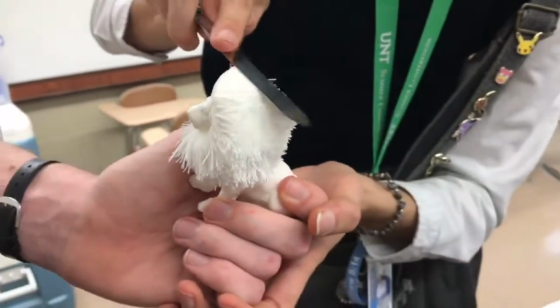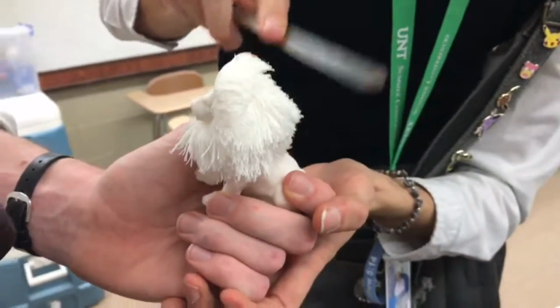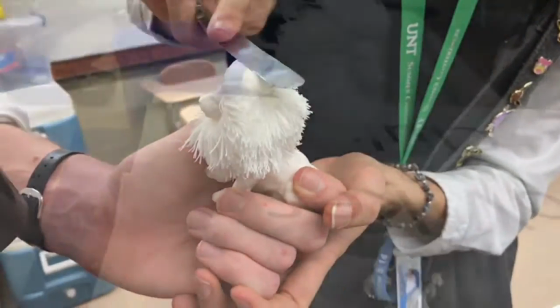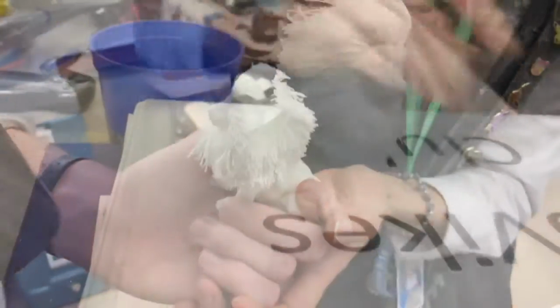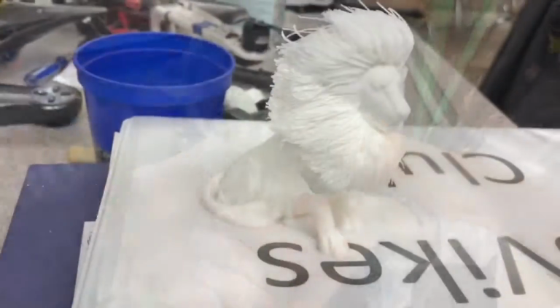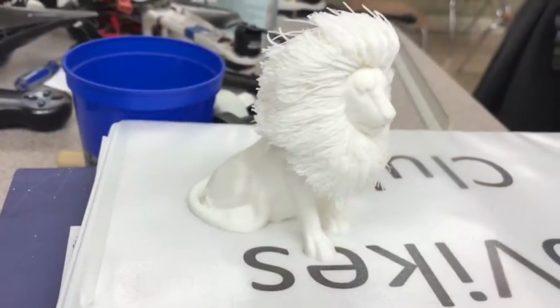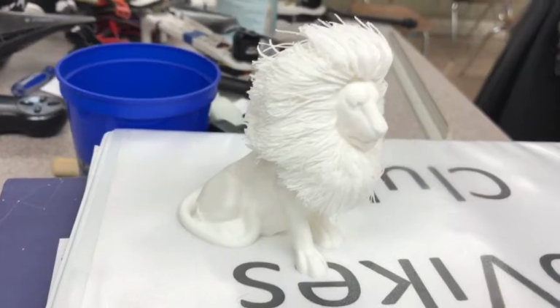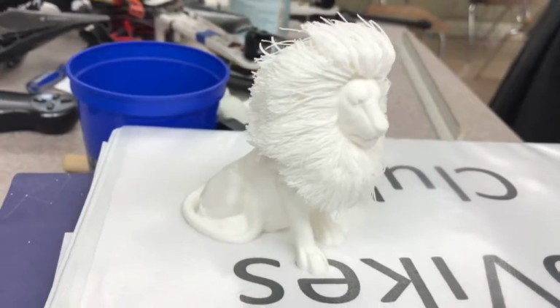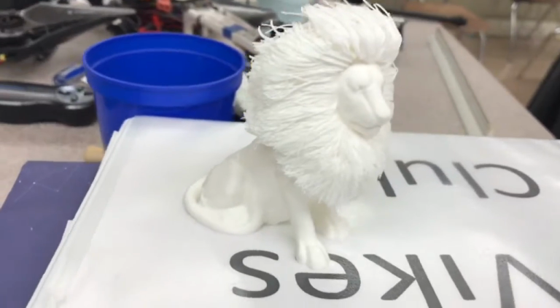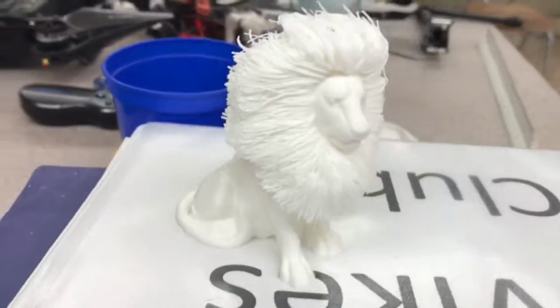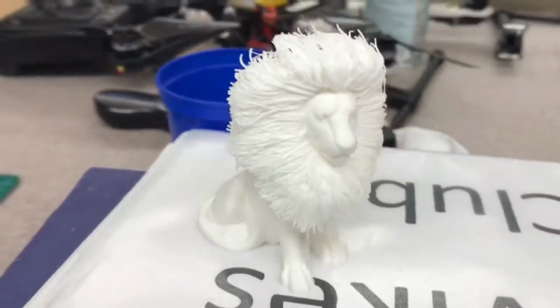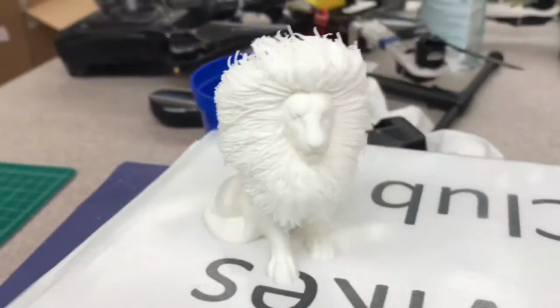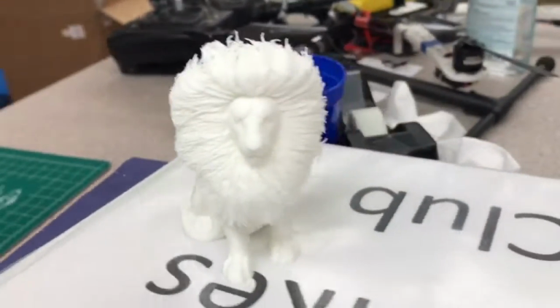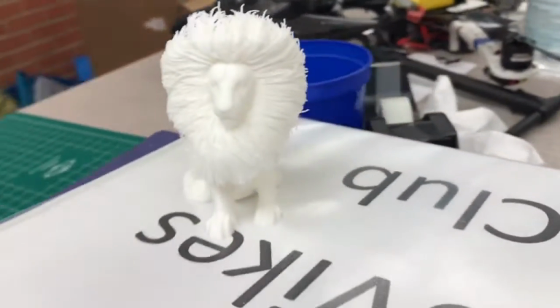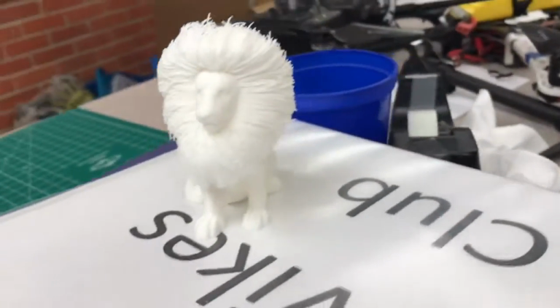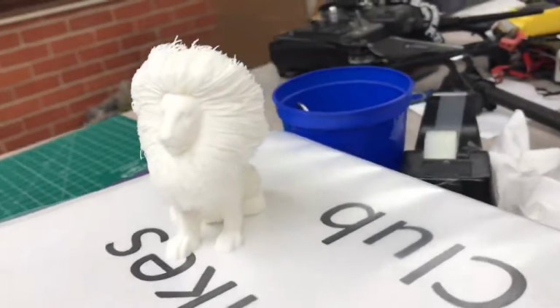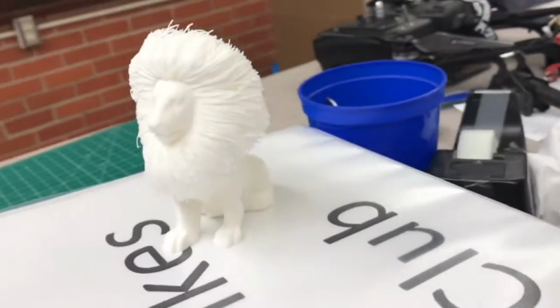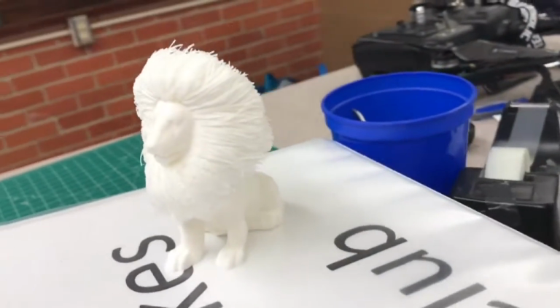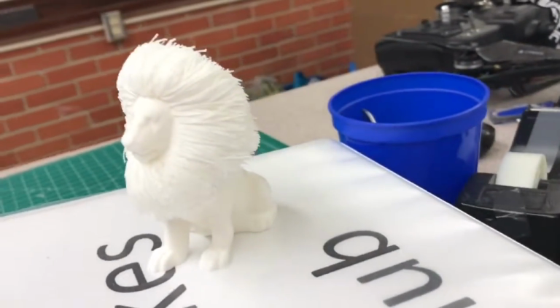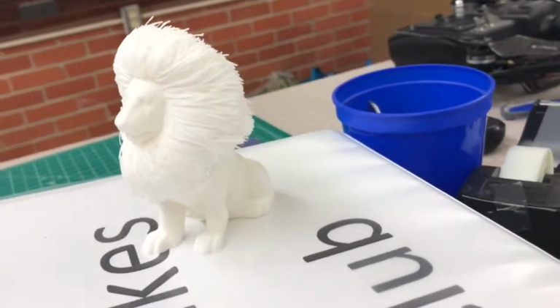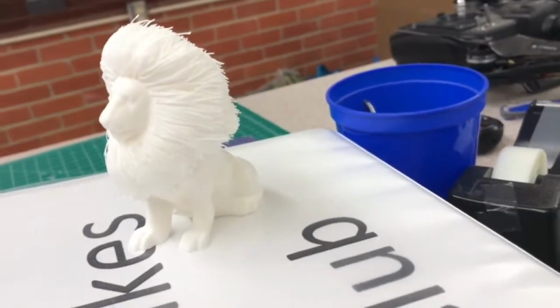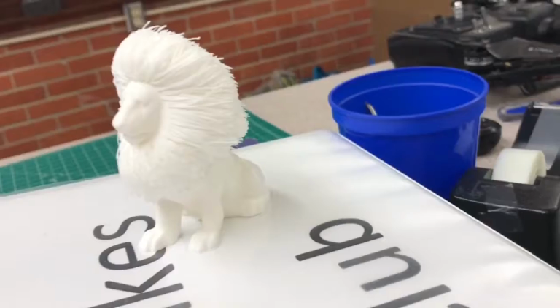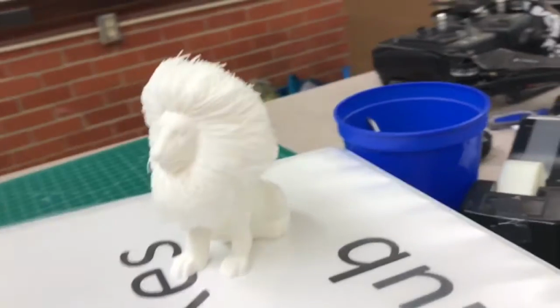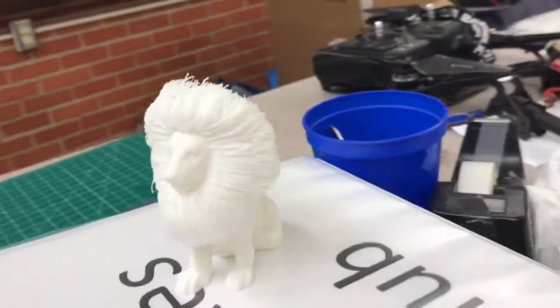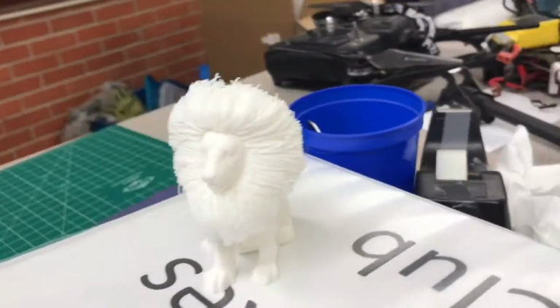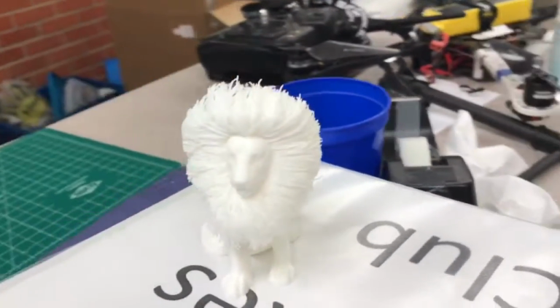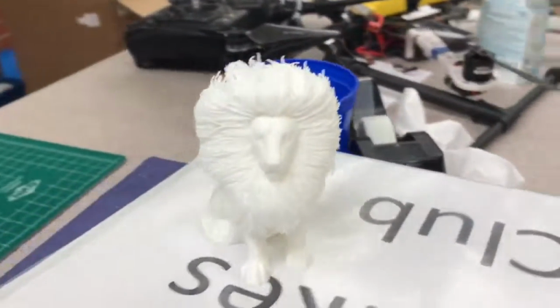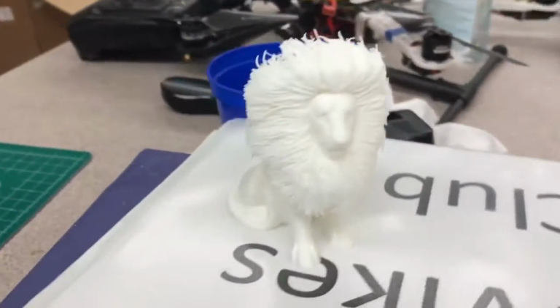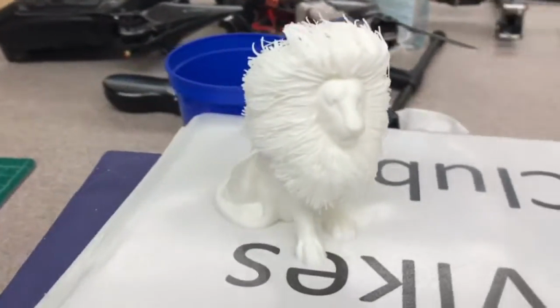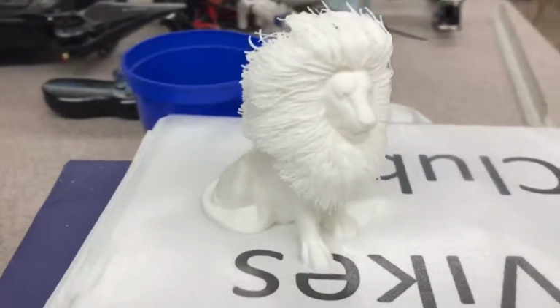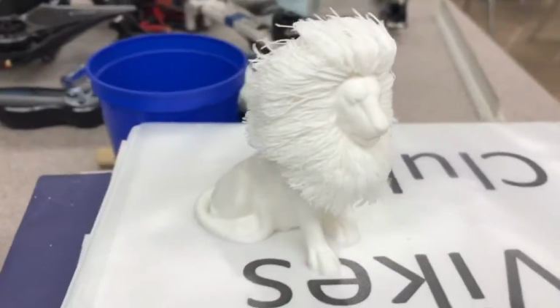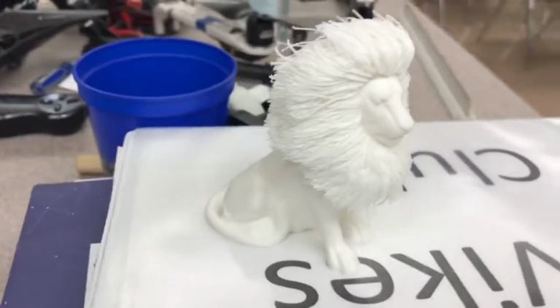And finally, we have the Majestic Lion with nice hair. Can we have a Zelda sound effect? Doo doo doo doo doo!